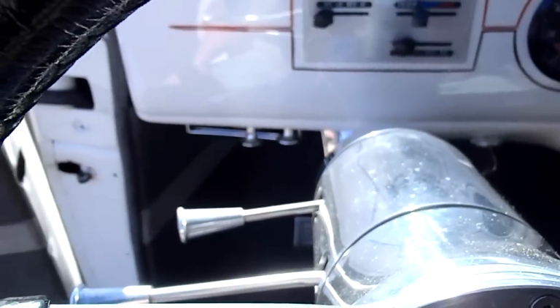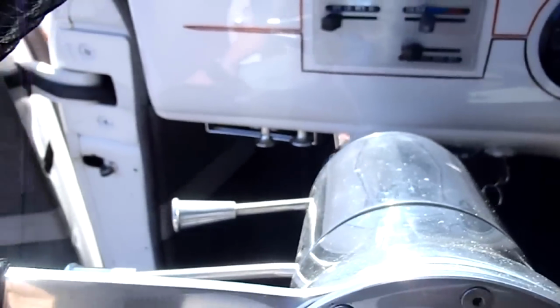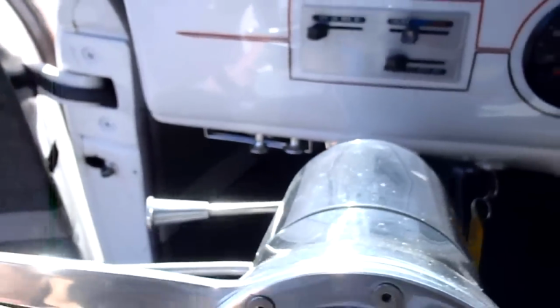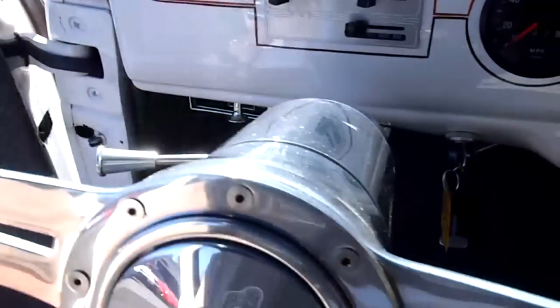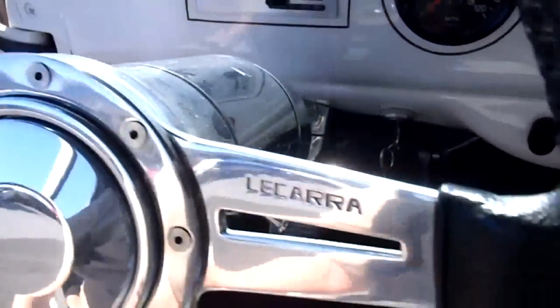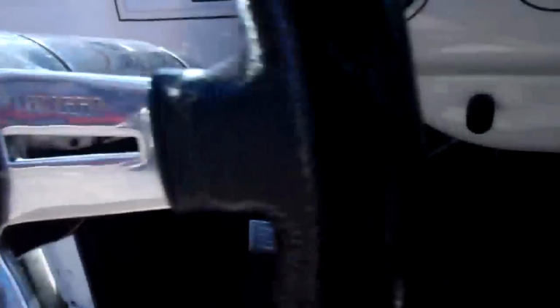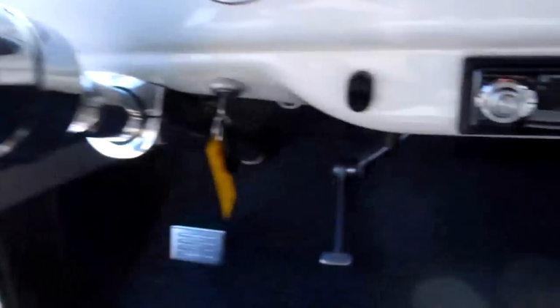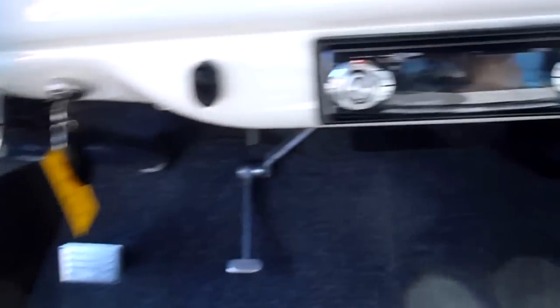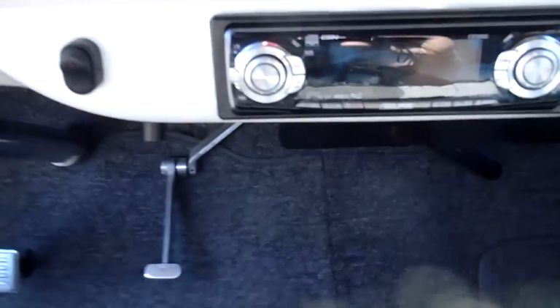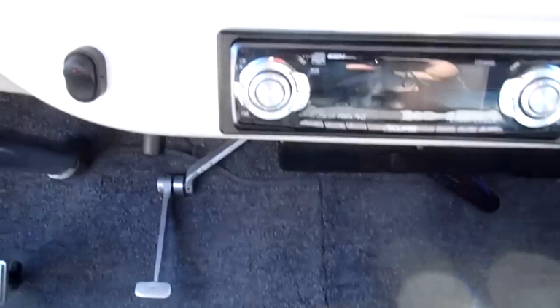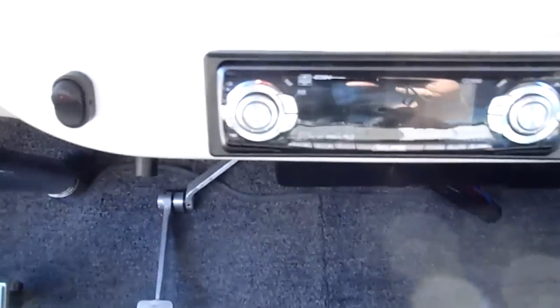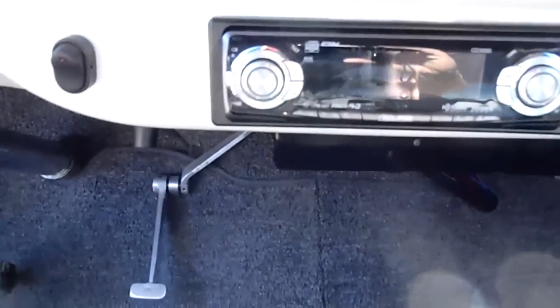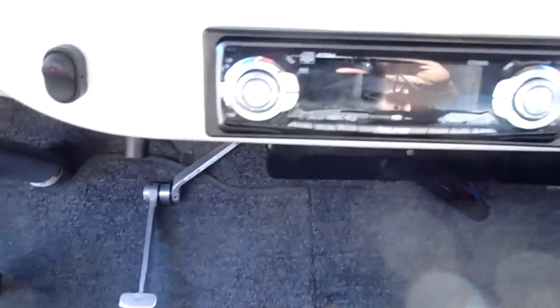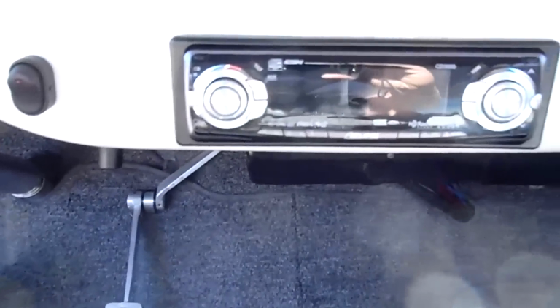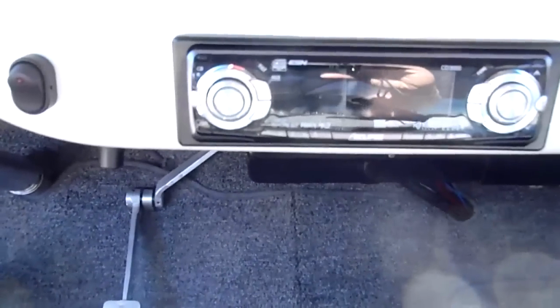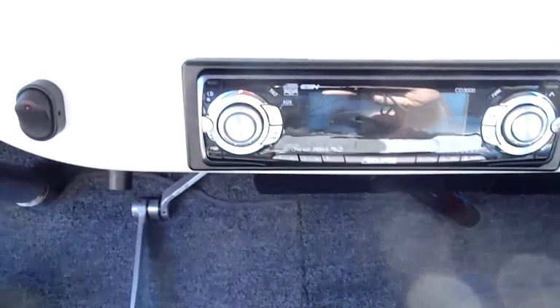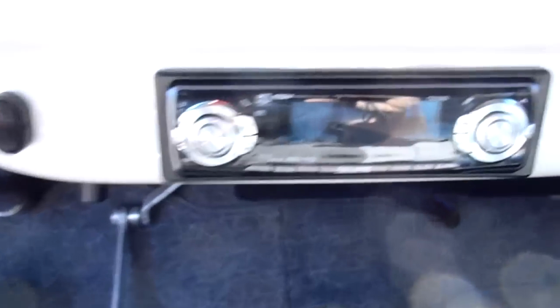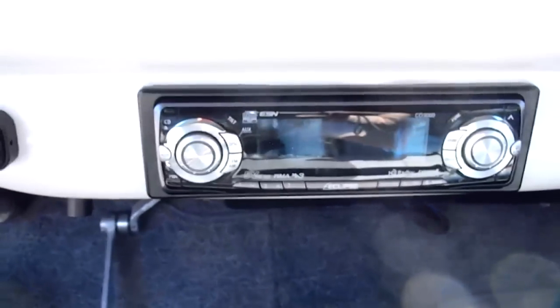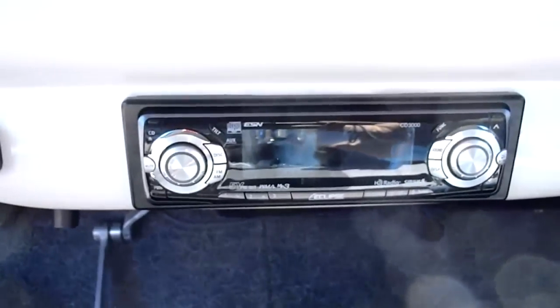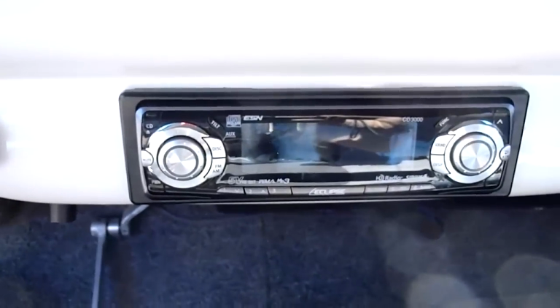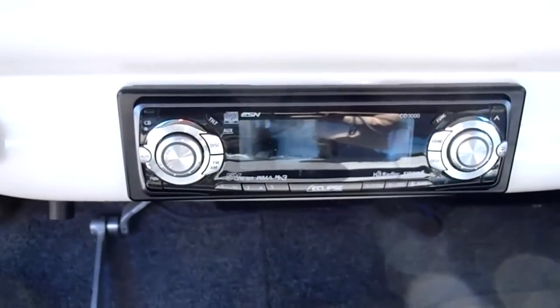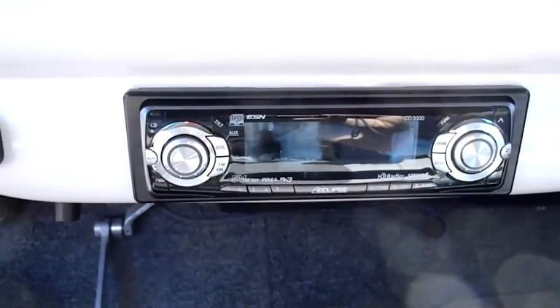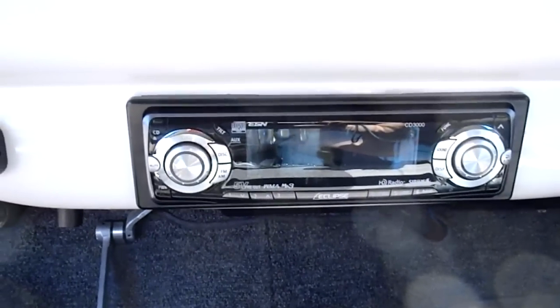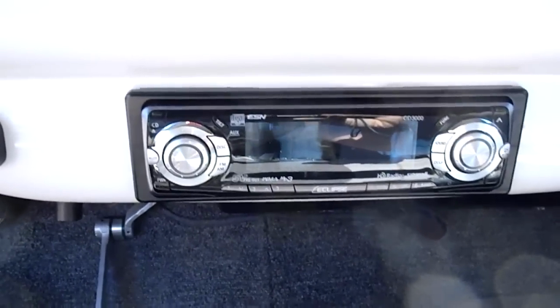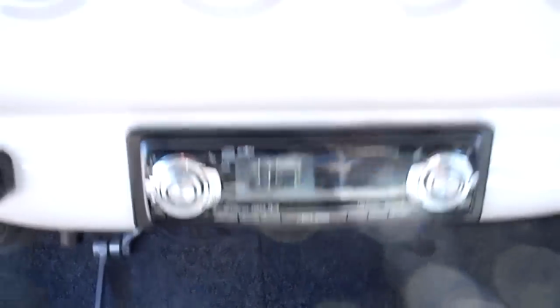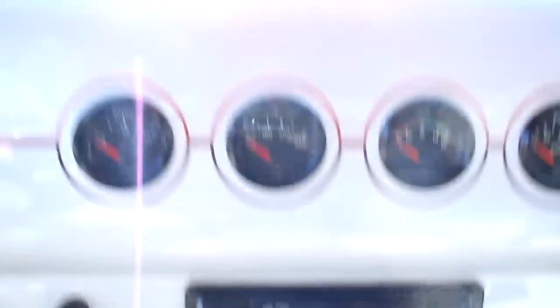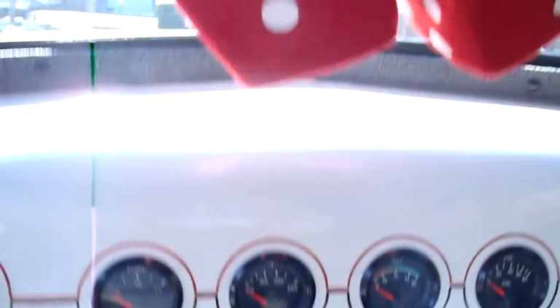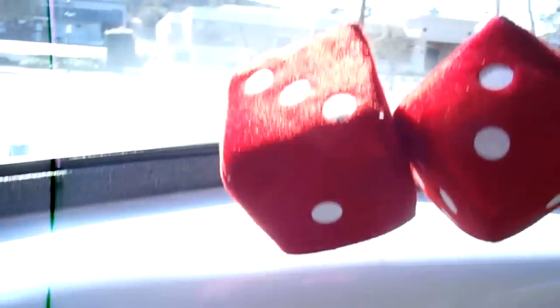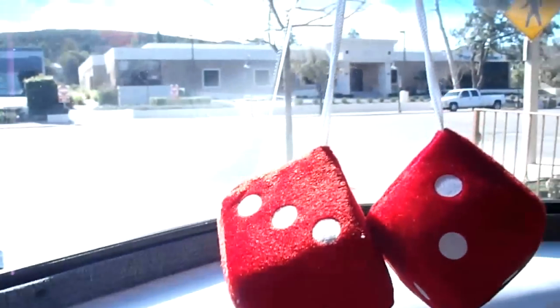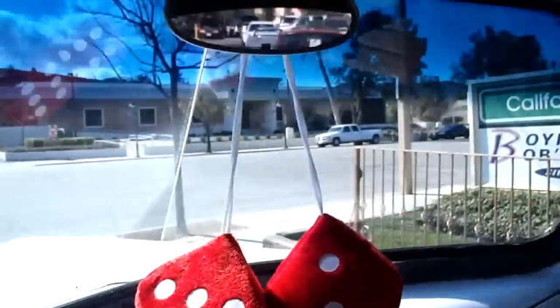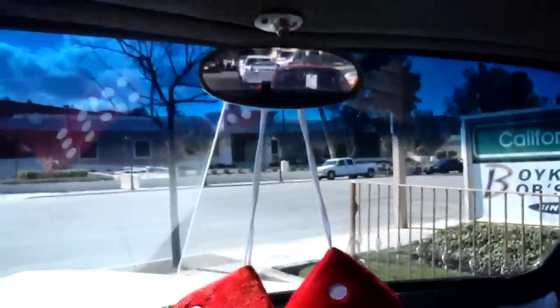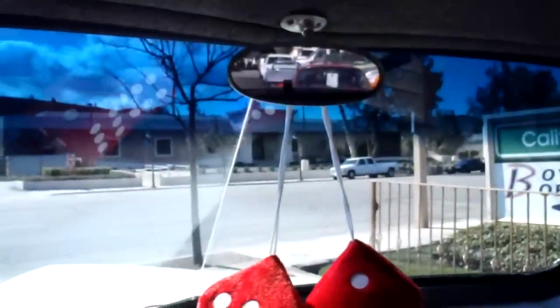There are your vintage AC controls. It's got a tilt column. It's got a nice little stereo with a CD player and a sub in the trunk — it's built in. And of course, the dice.